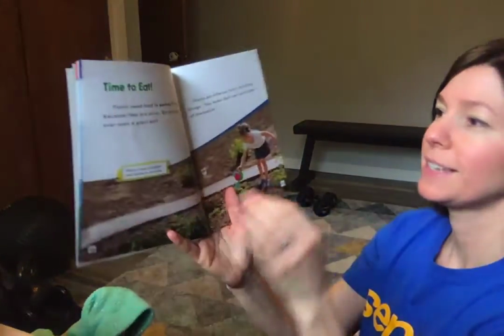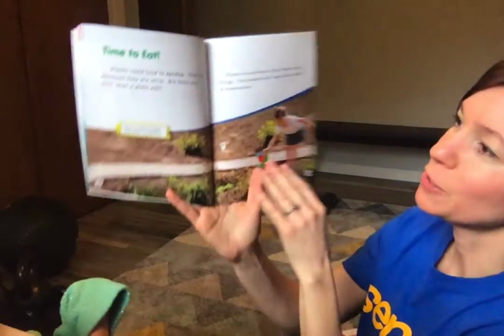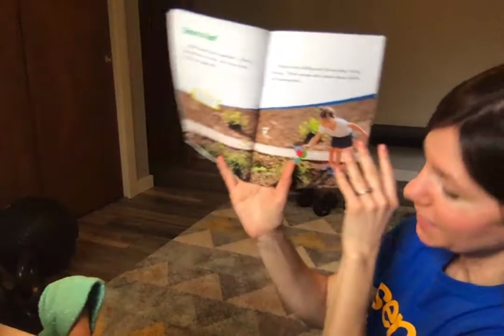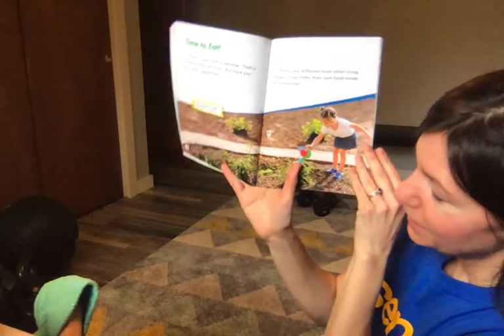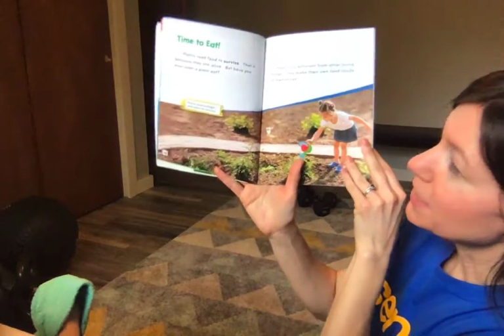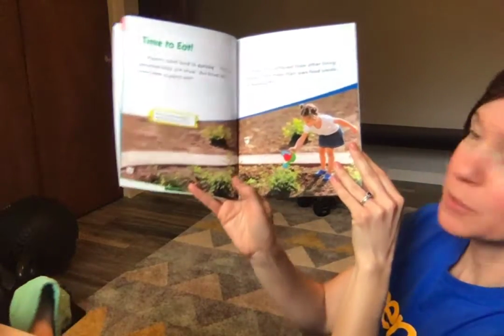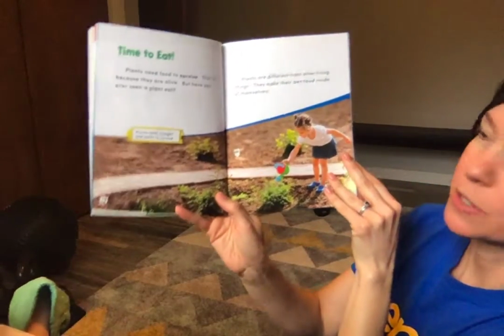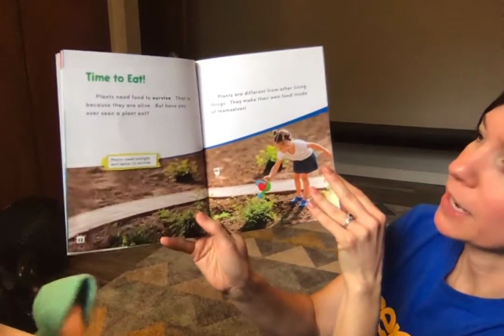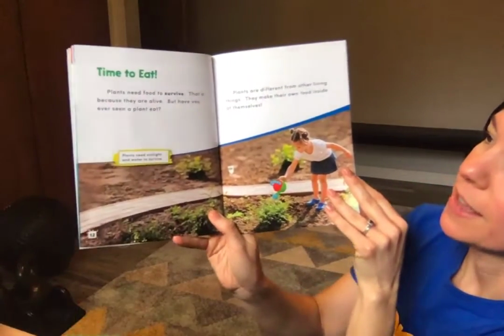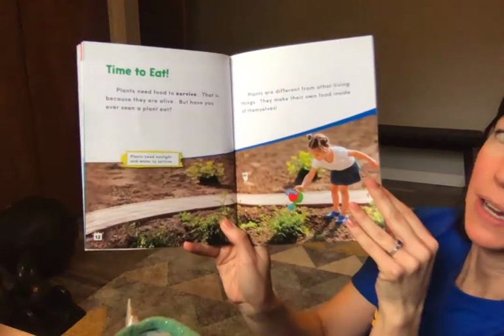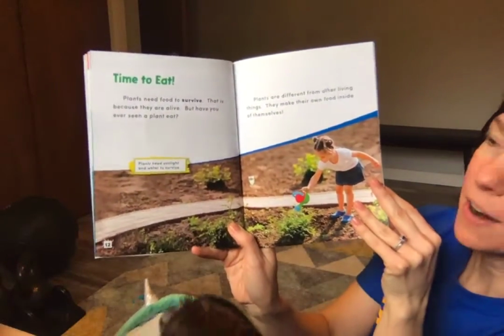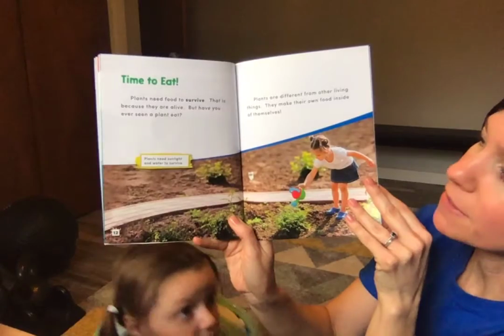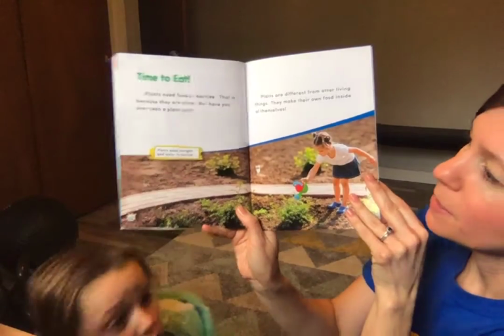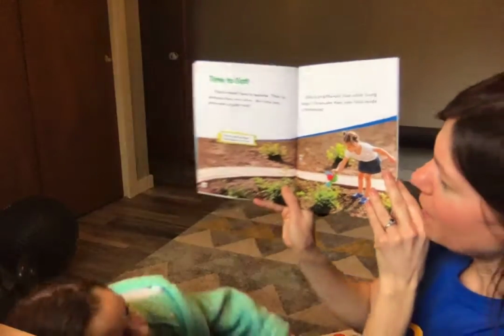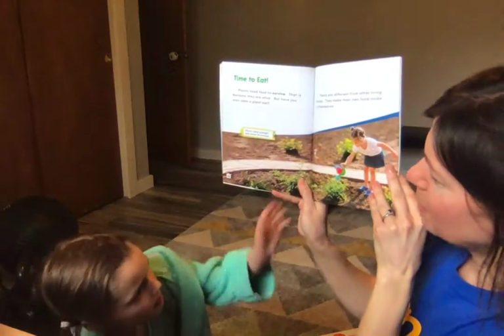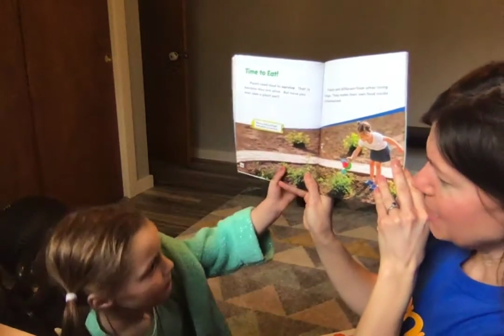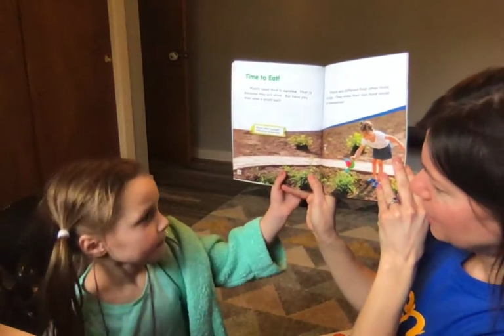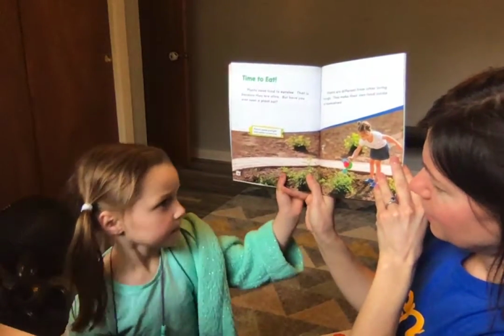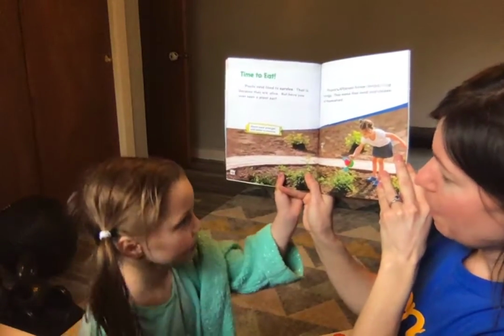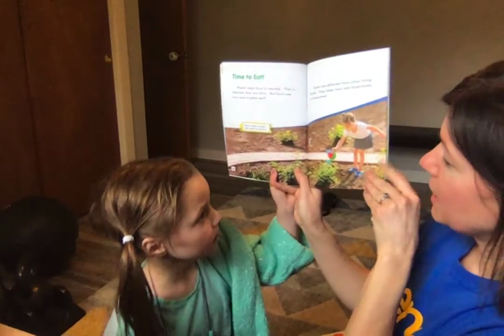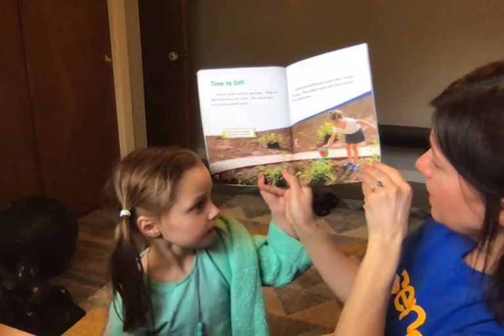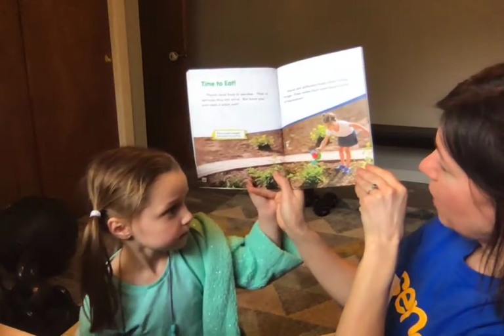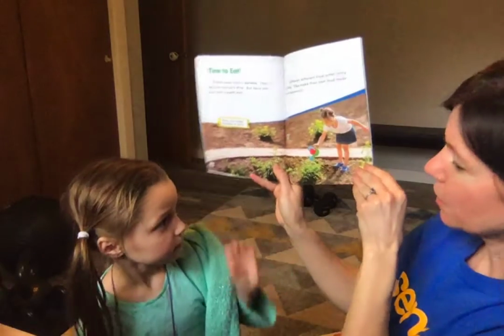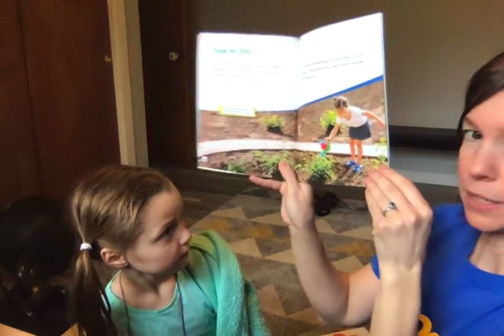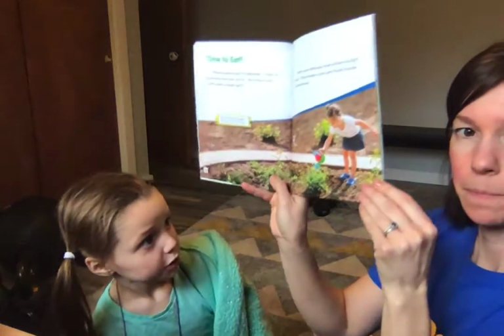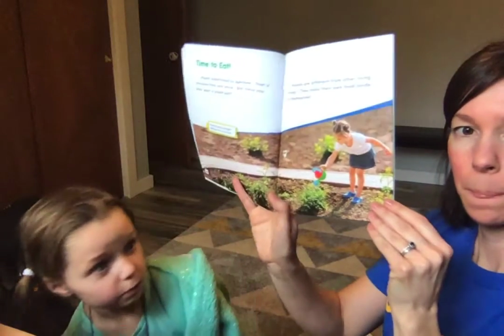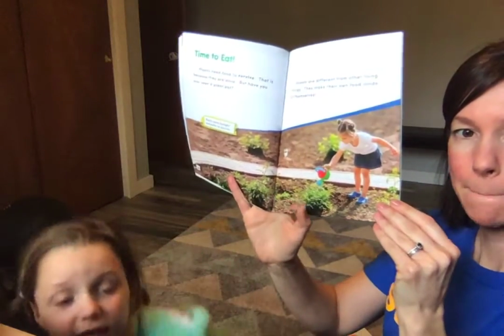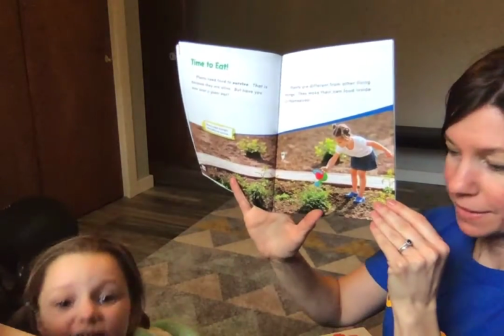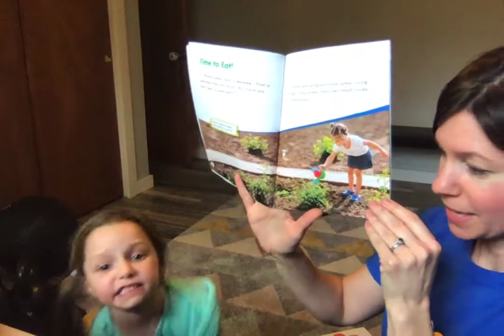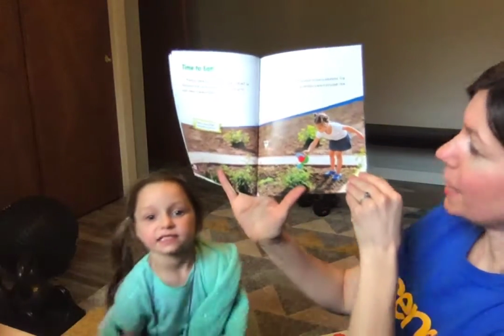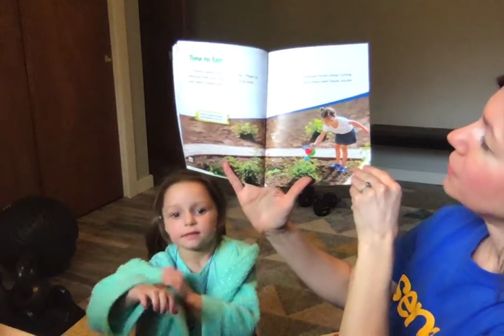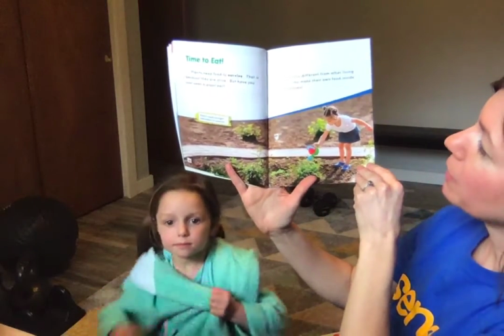Time to eat. Plants need food to survive because they are alive. Have you ever seen a plant eat? Plants need sunlight and water. The girl is watering her plant, helping it grow.